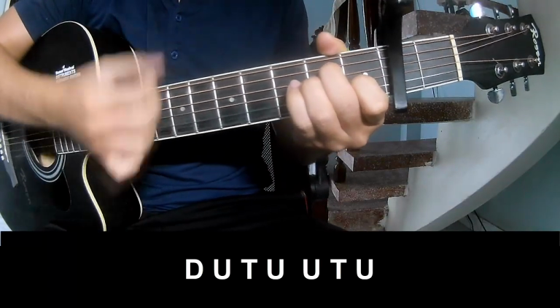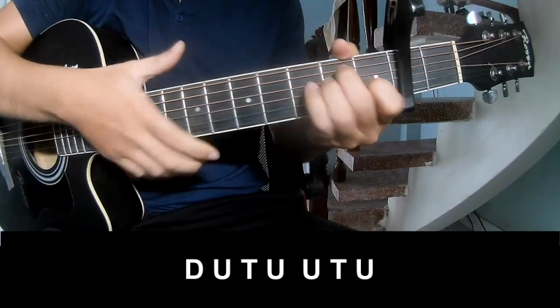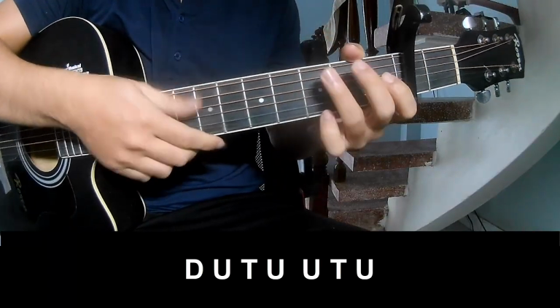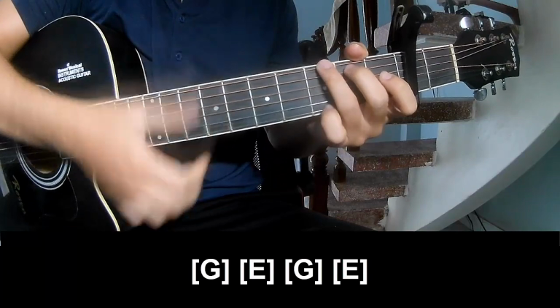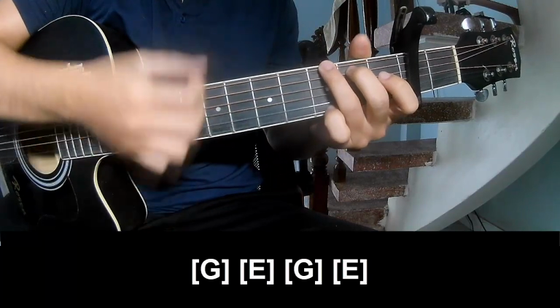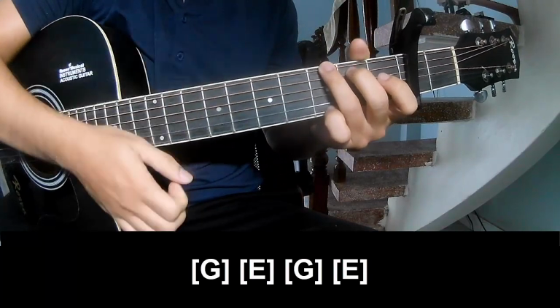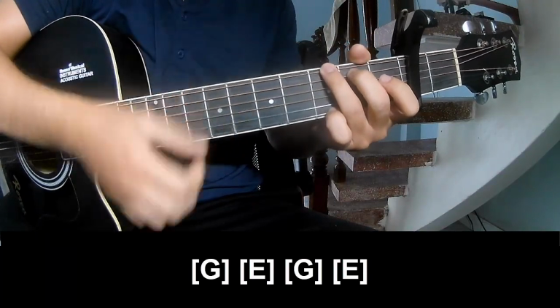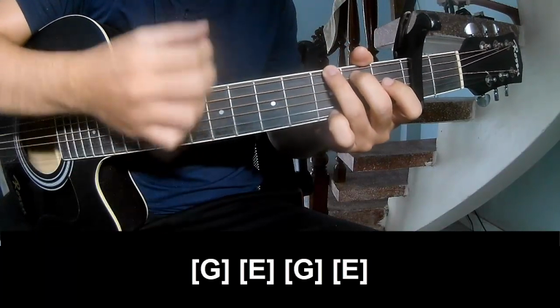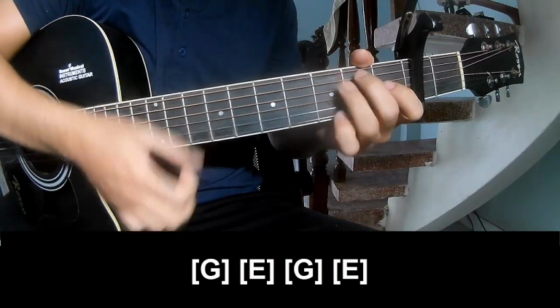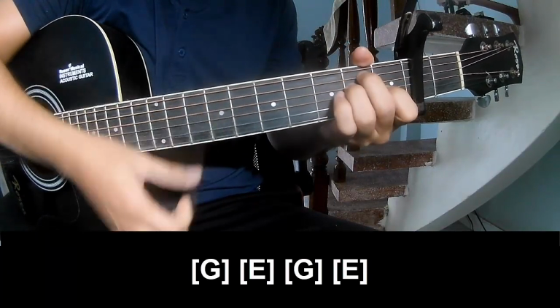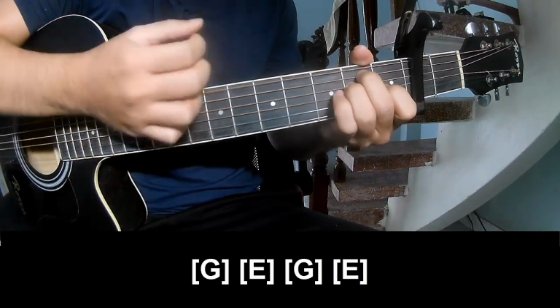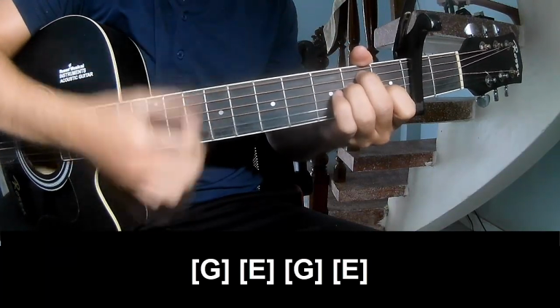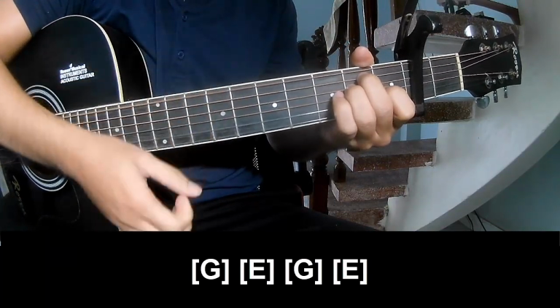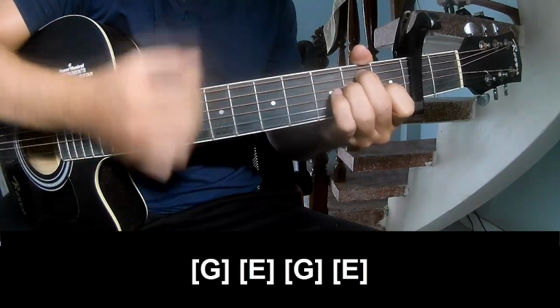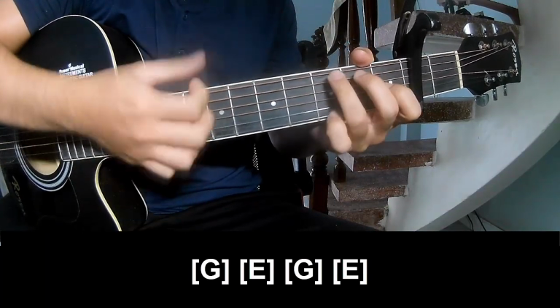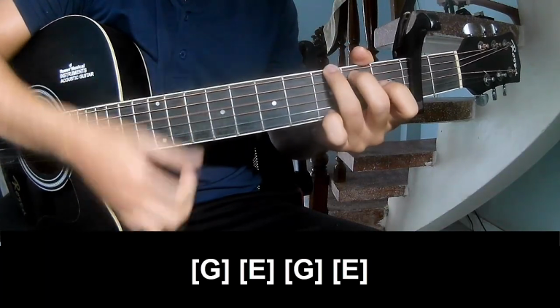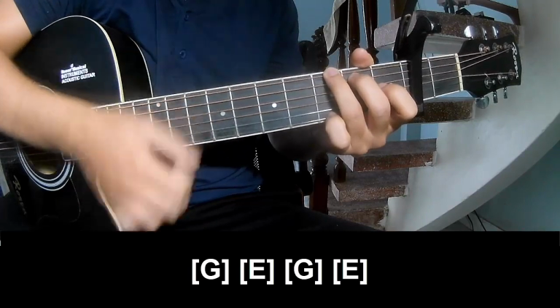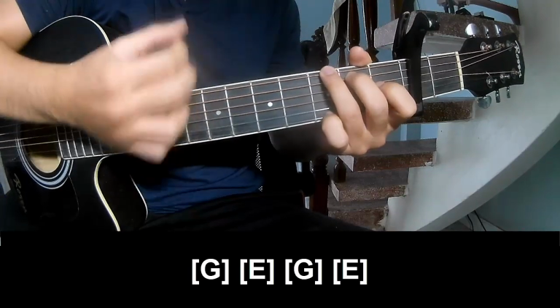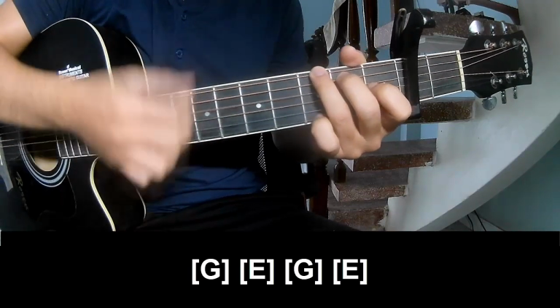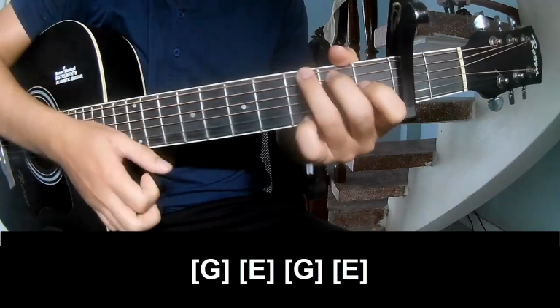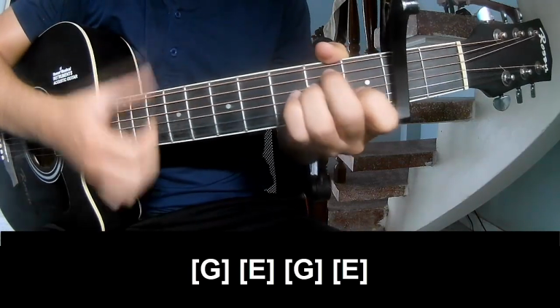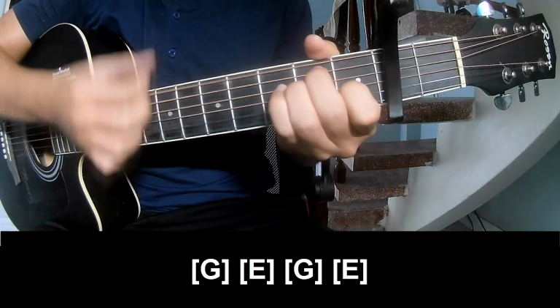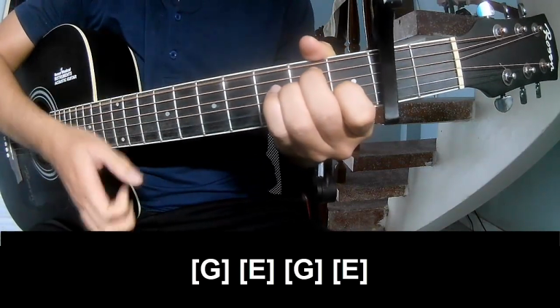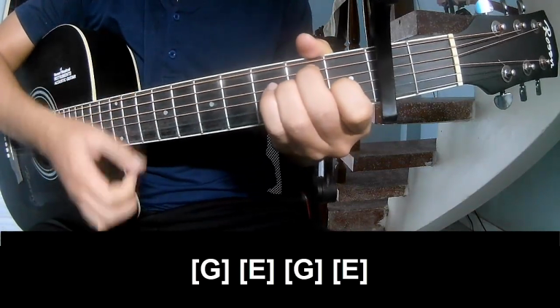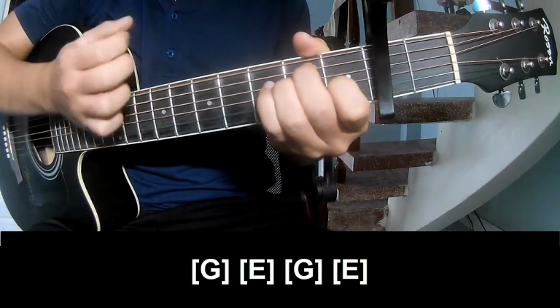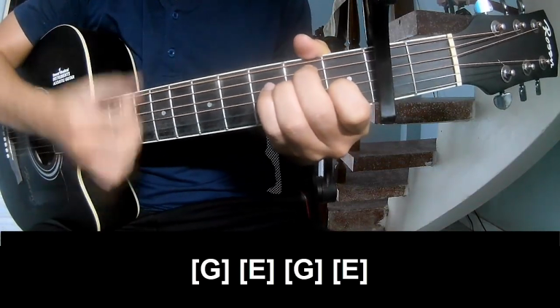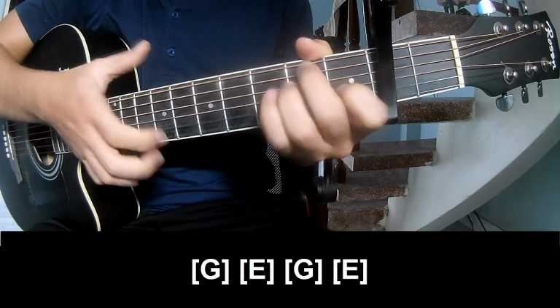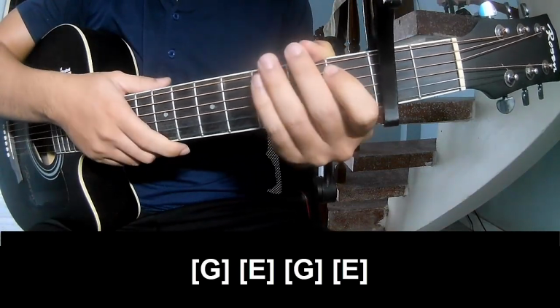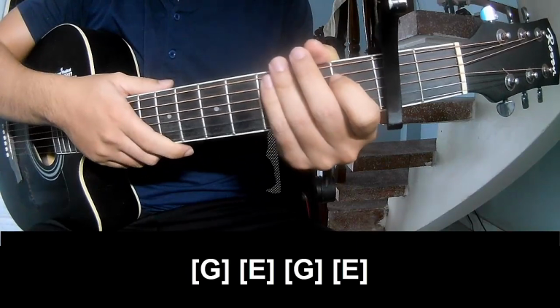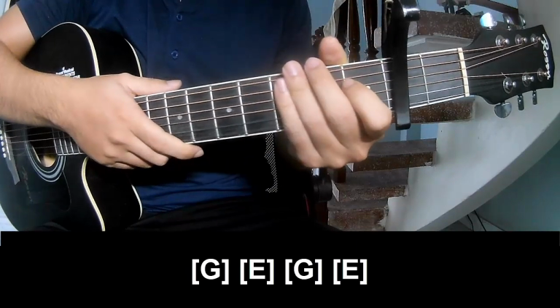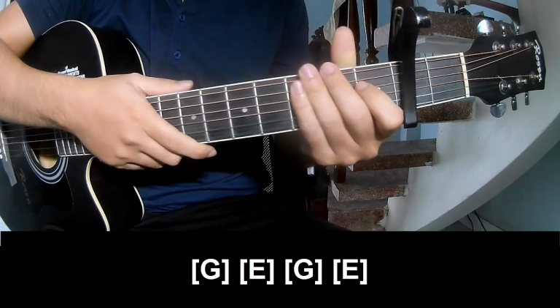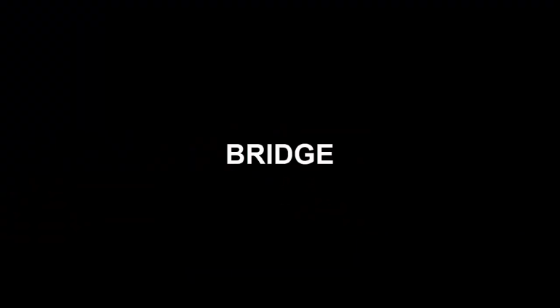And play along: G, E, G, E. And the hit system is the same way for trance.